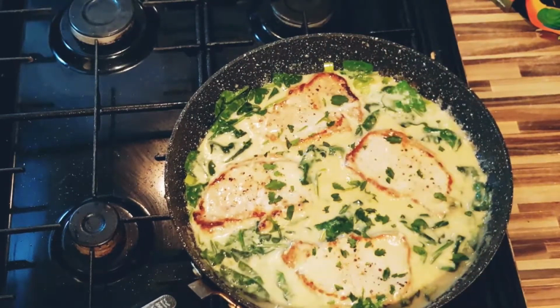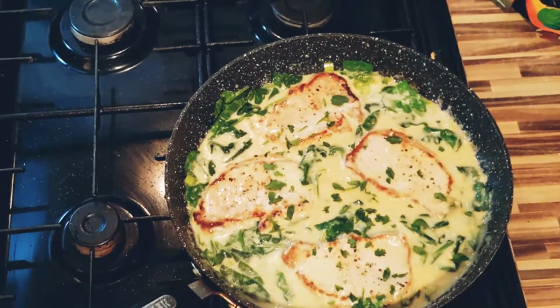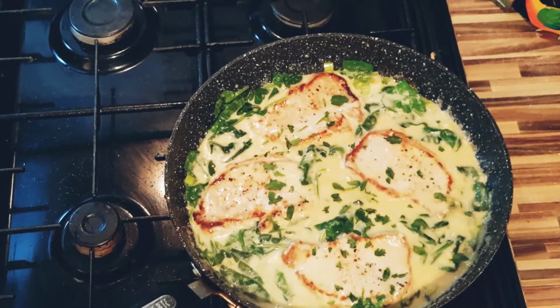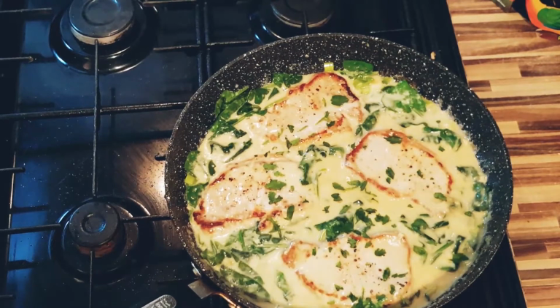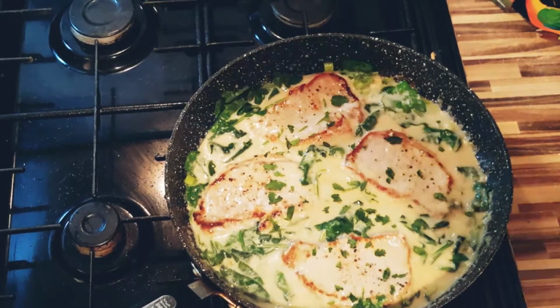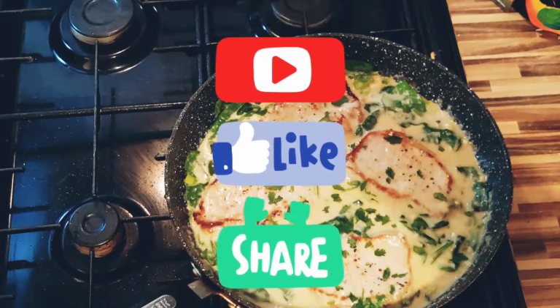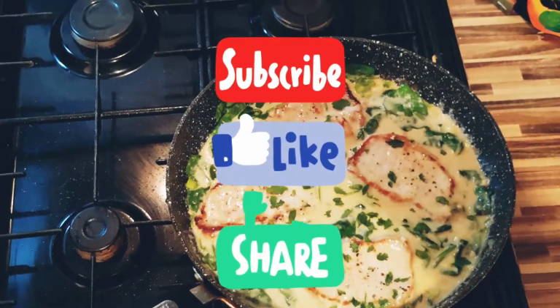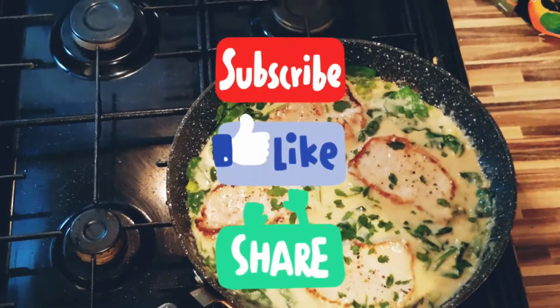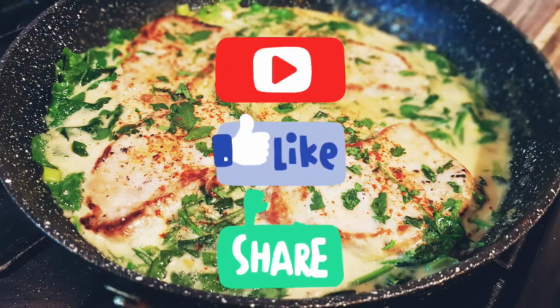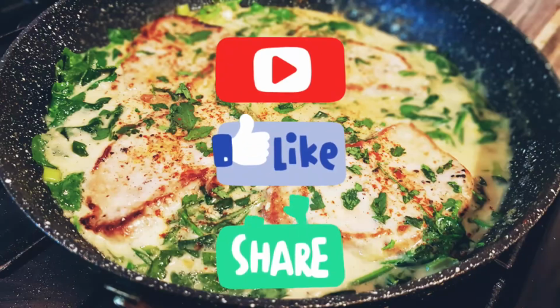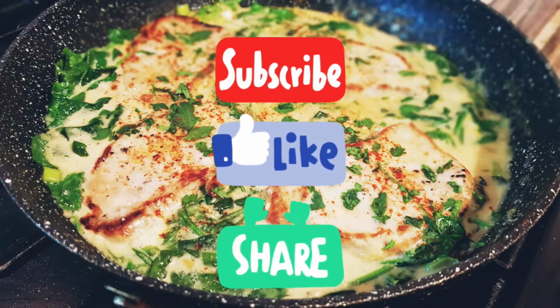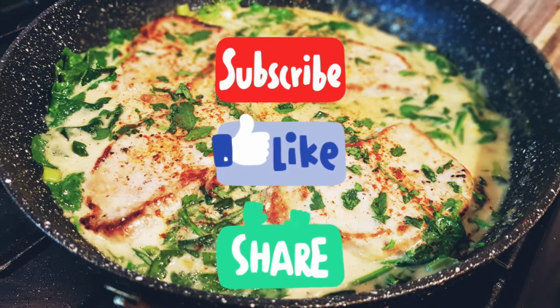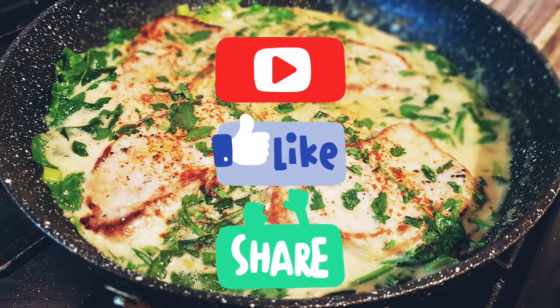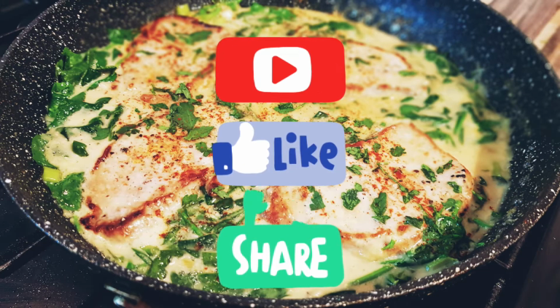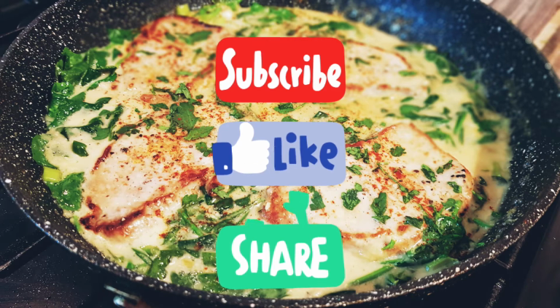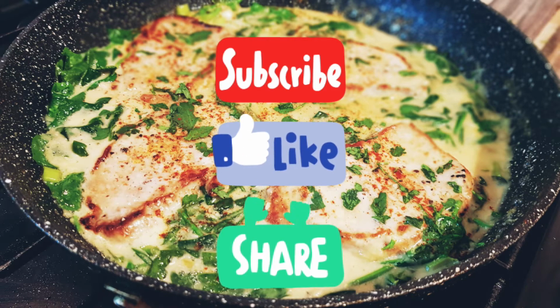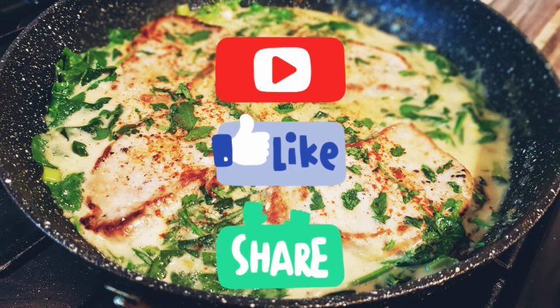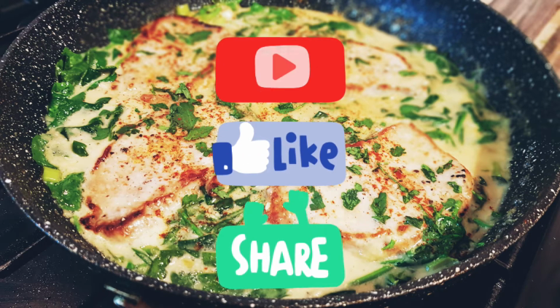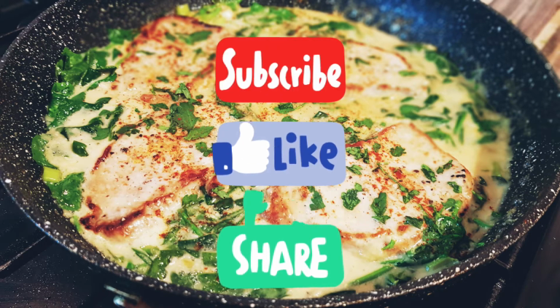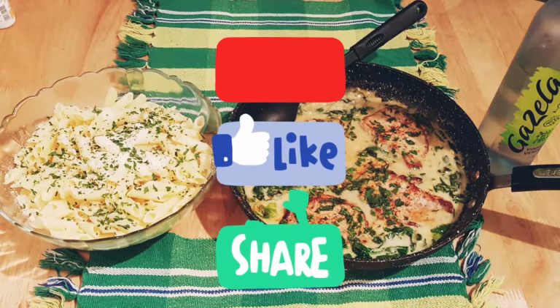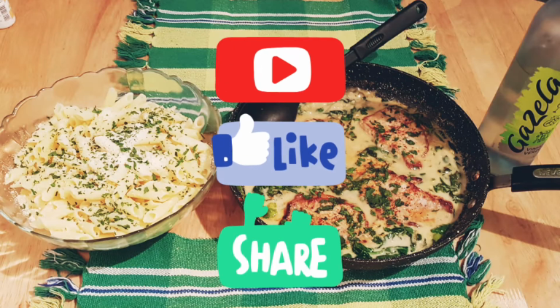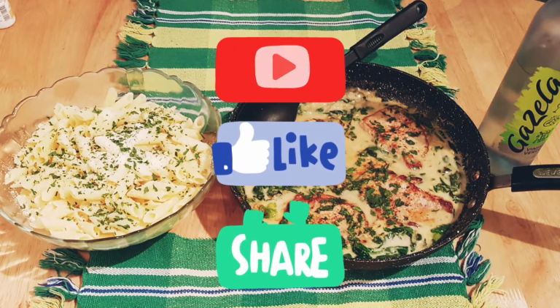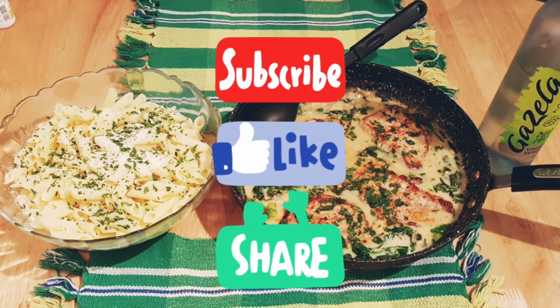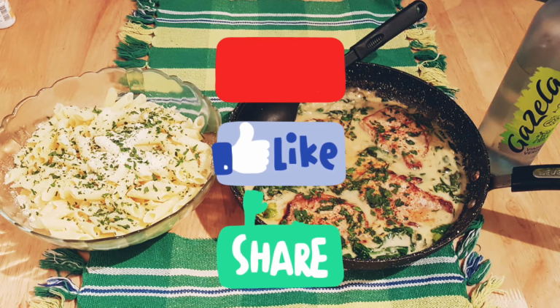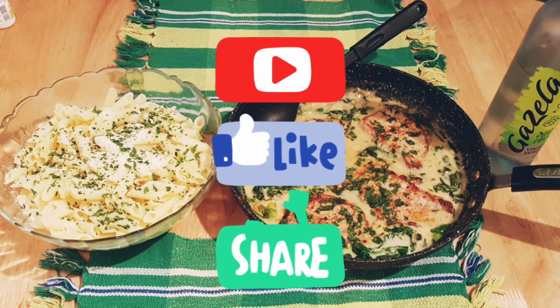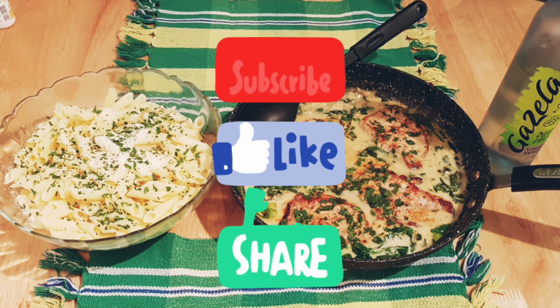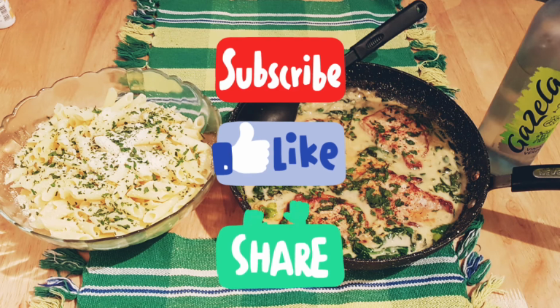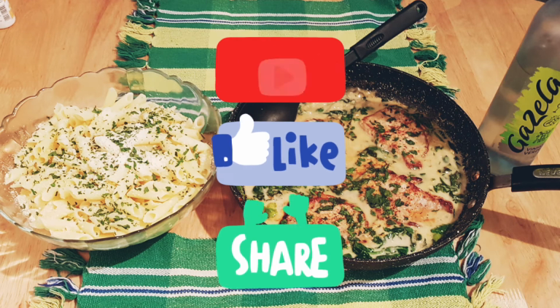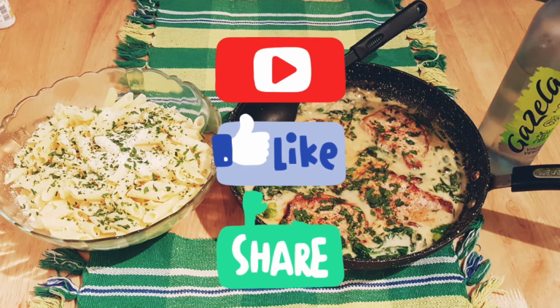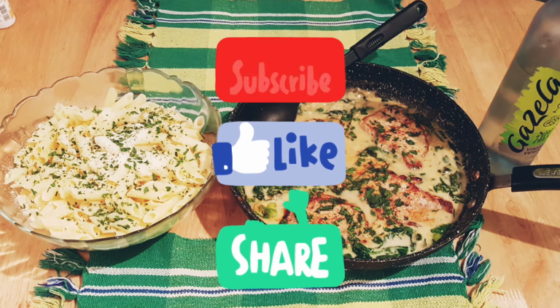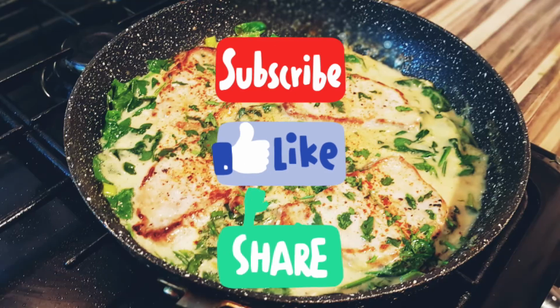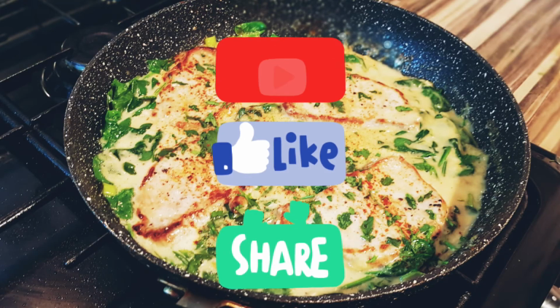Garnish with parsley. Our dish is done! If you like this video feel free to leave comments and feedback. Don't forget to subscribe to my channel so you won't miss any of my videos. Thanks guys for watching, cheers, bye-bye!